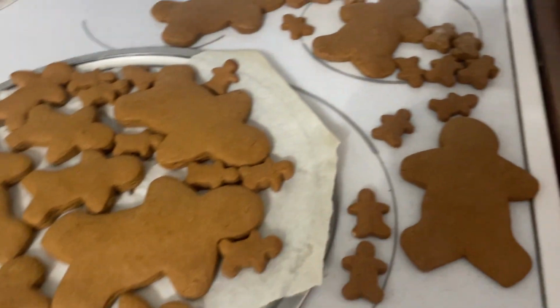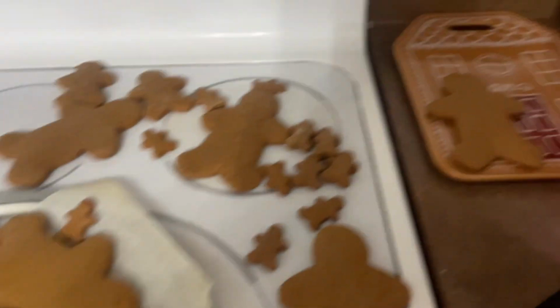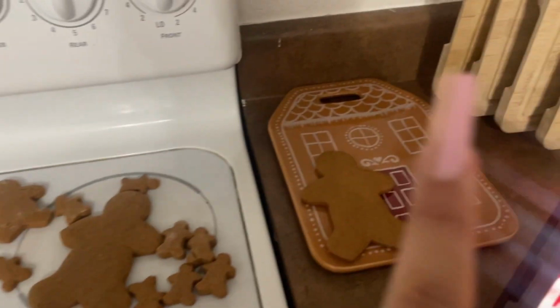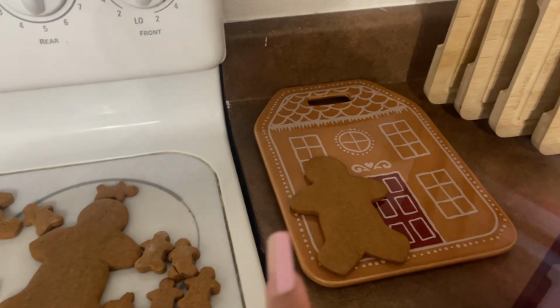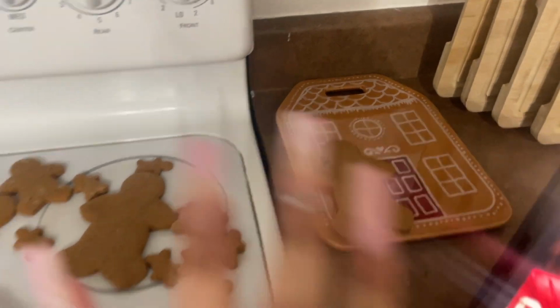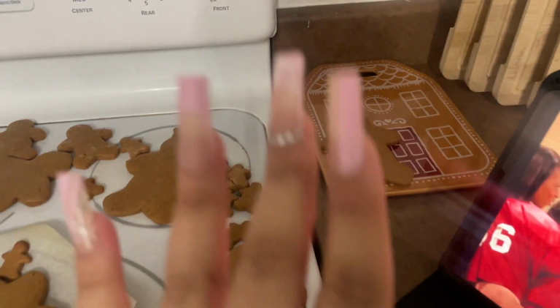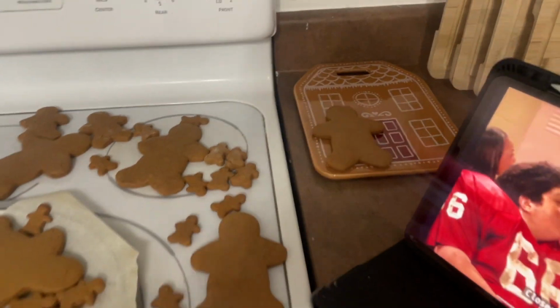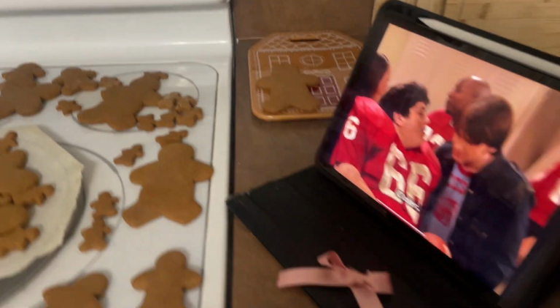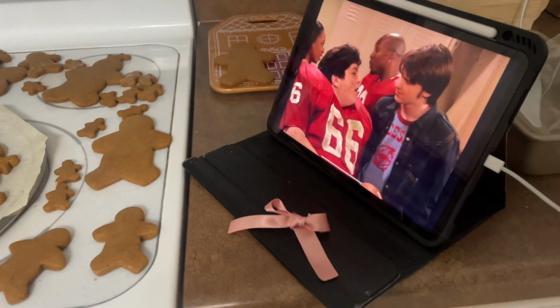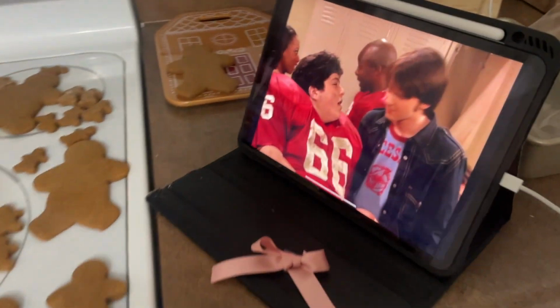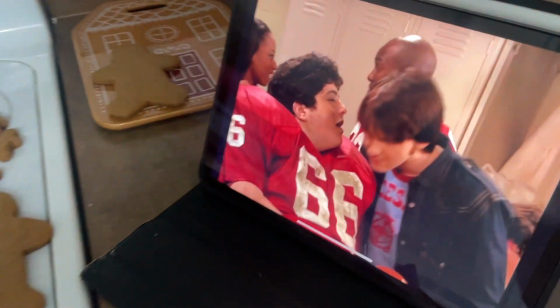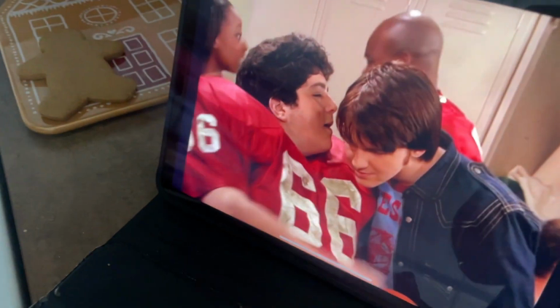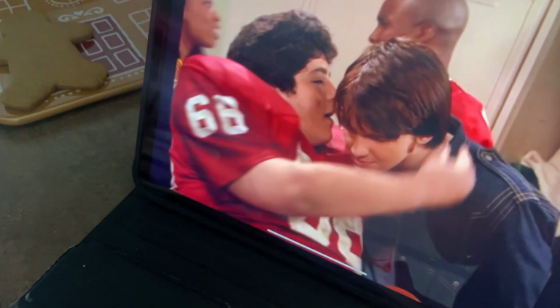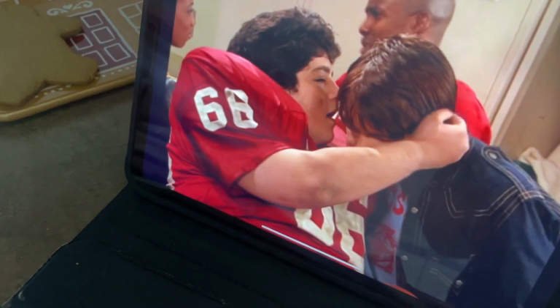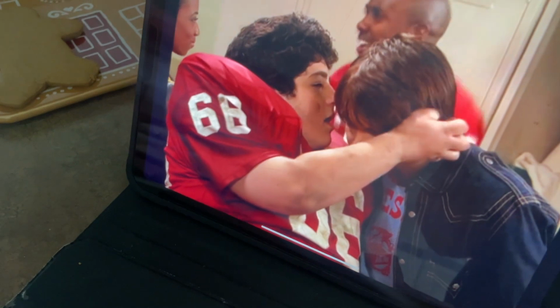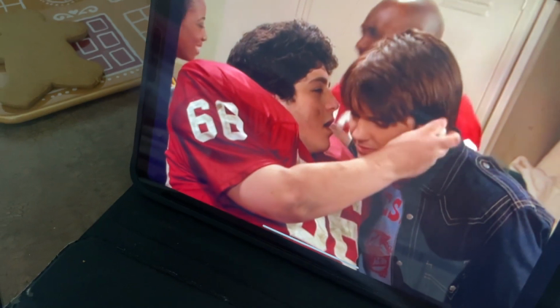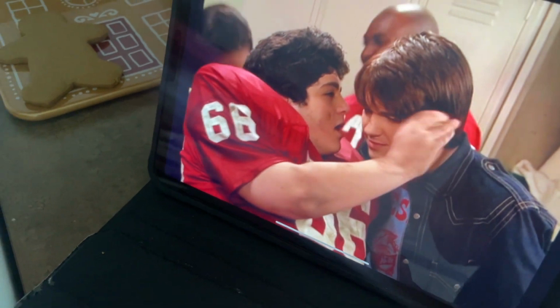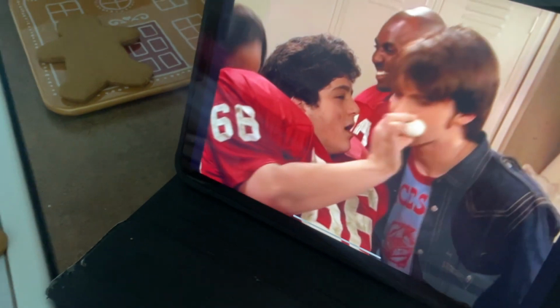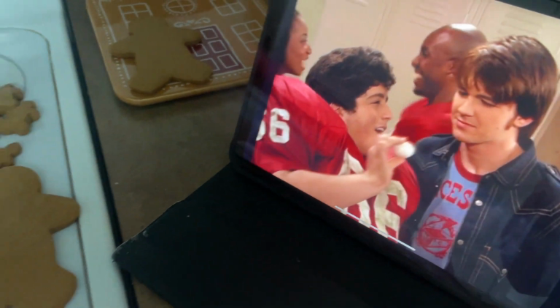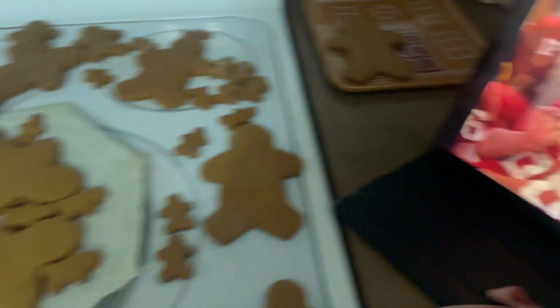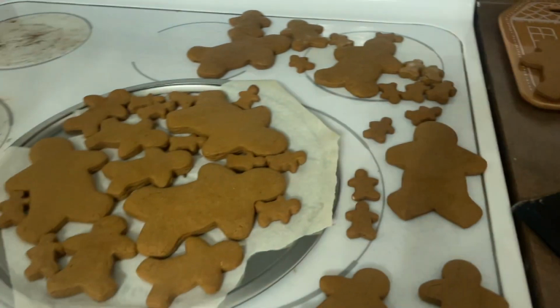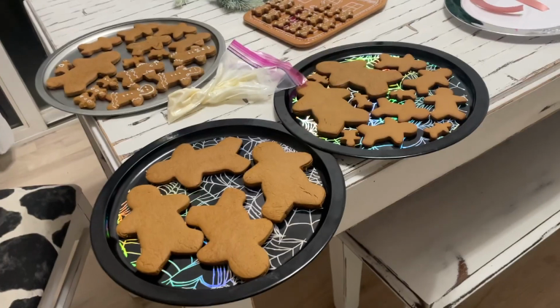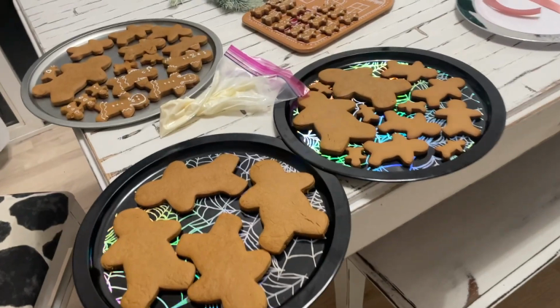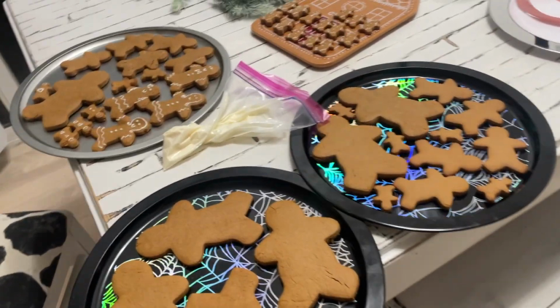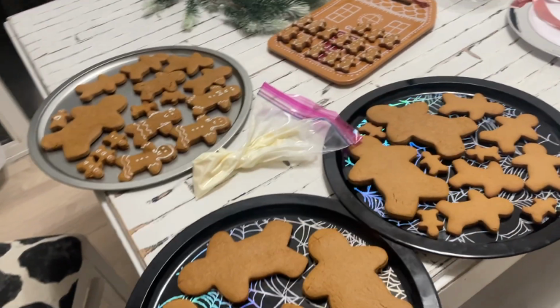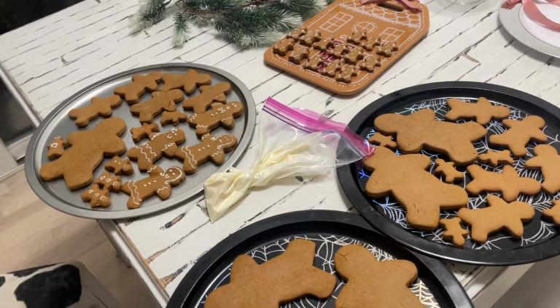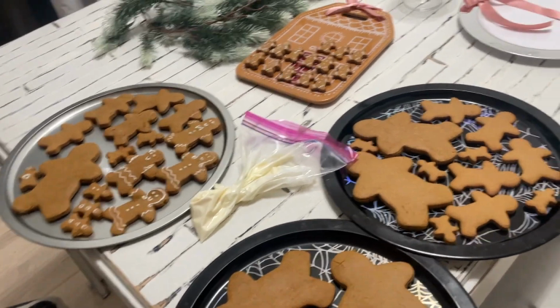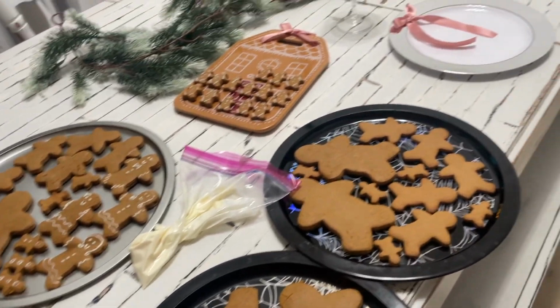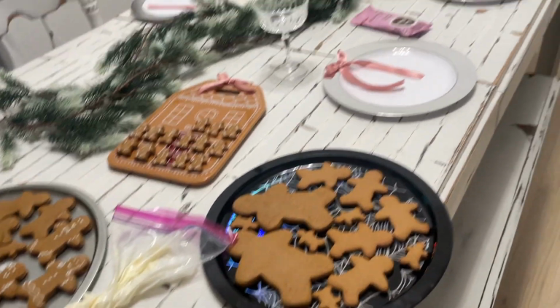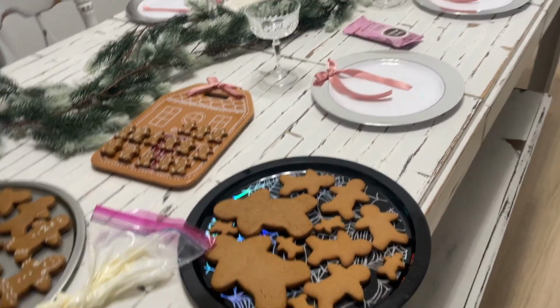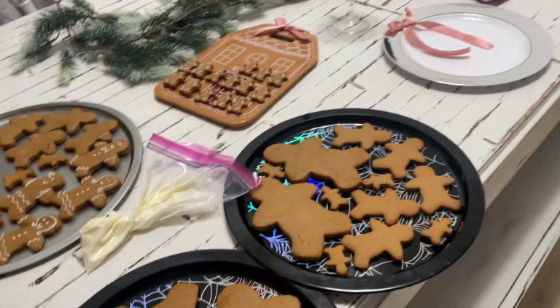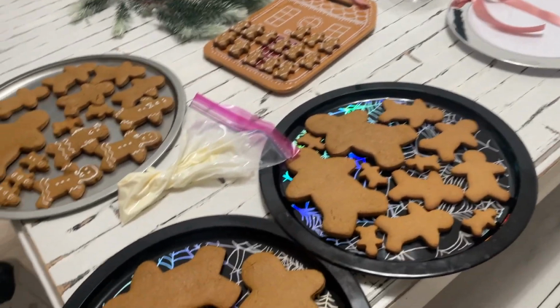We have a little house right here where we're going to display them. Okay, we began the decorating process — and that's what it looks like!